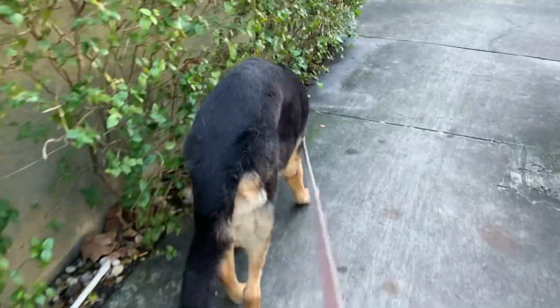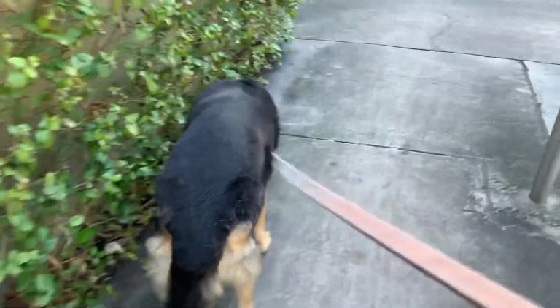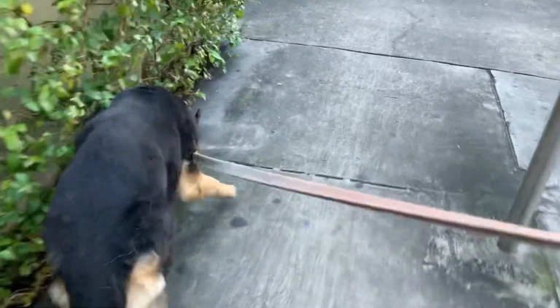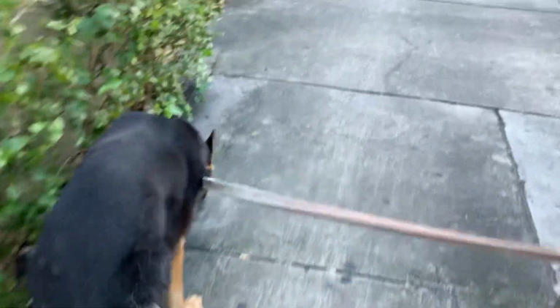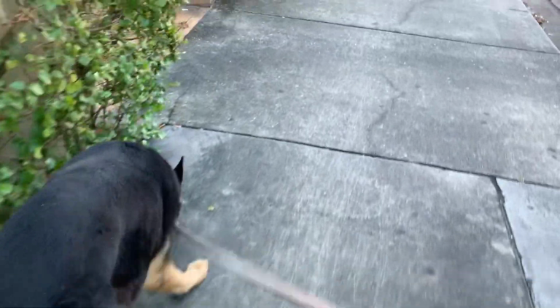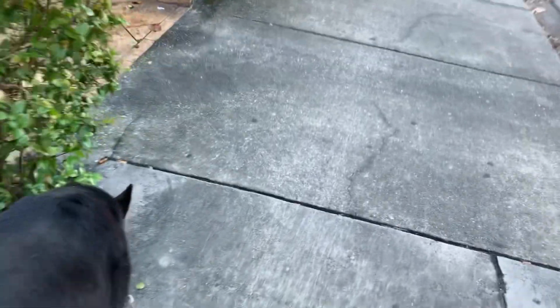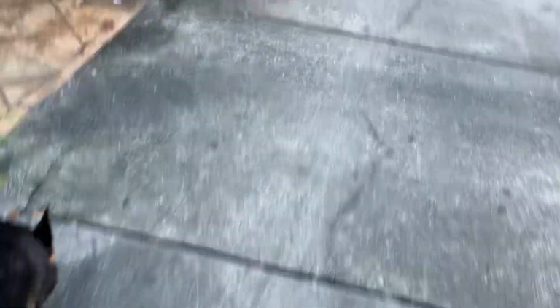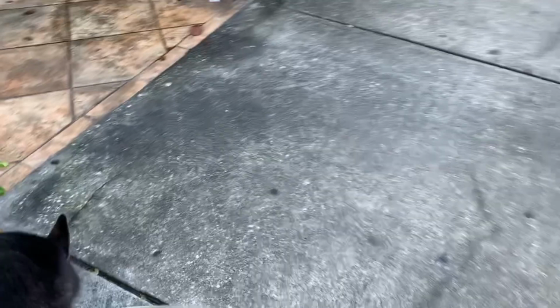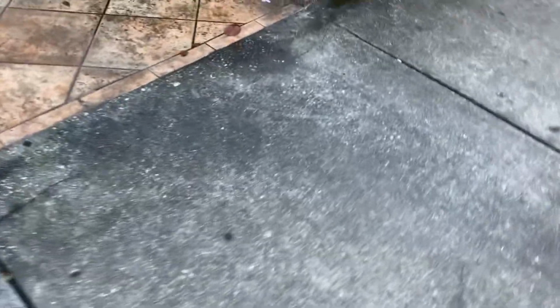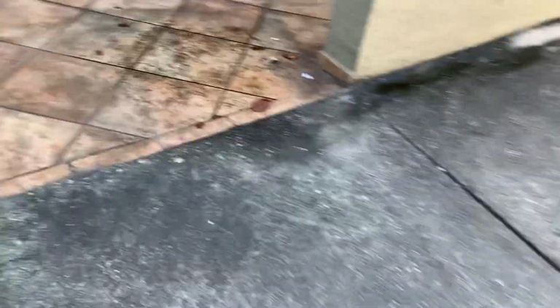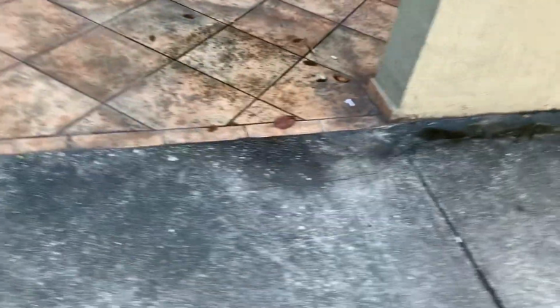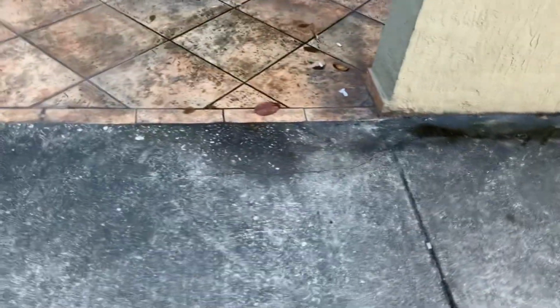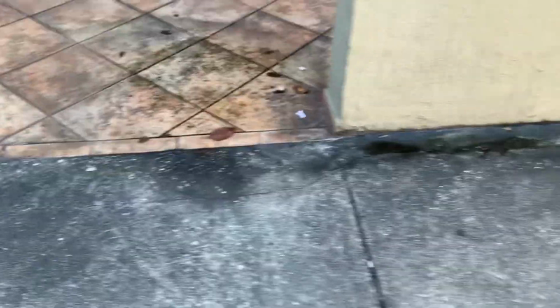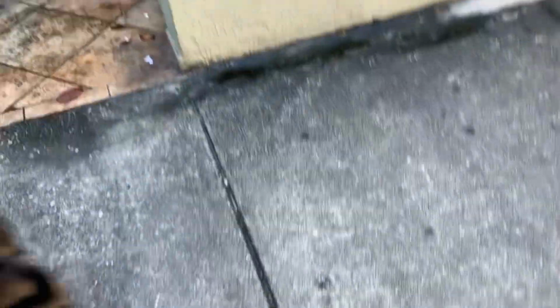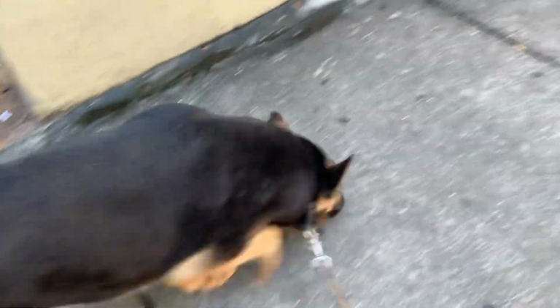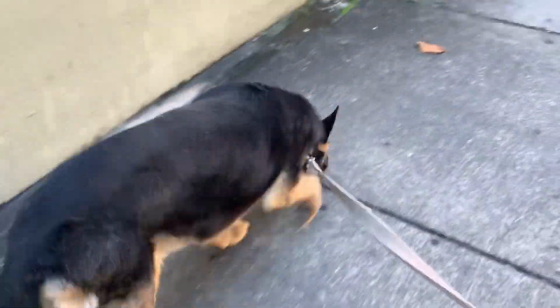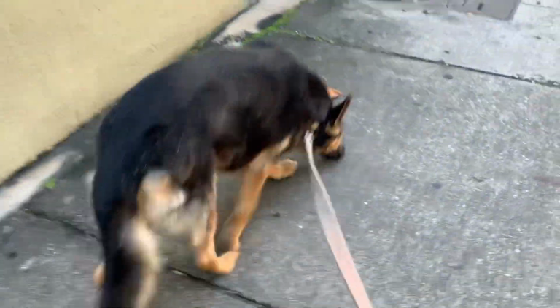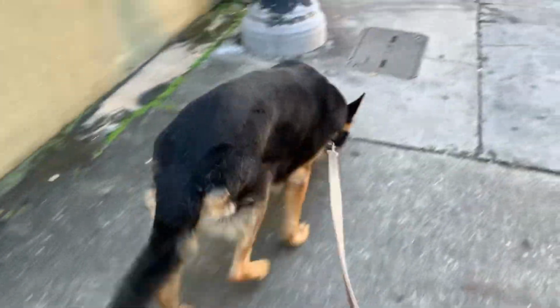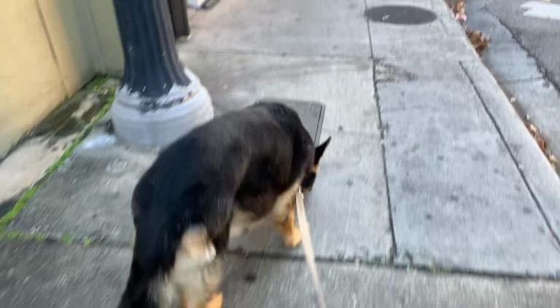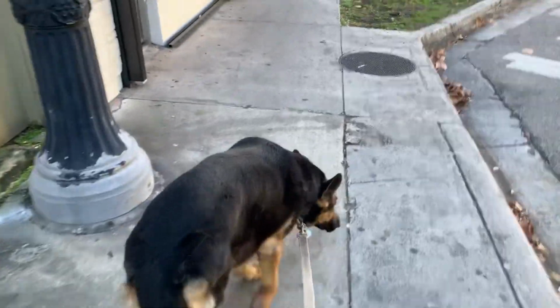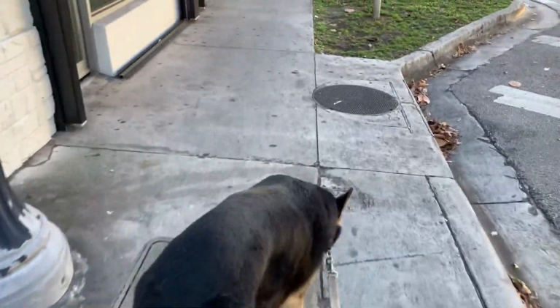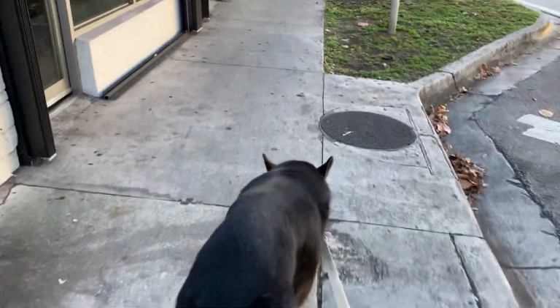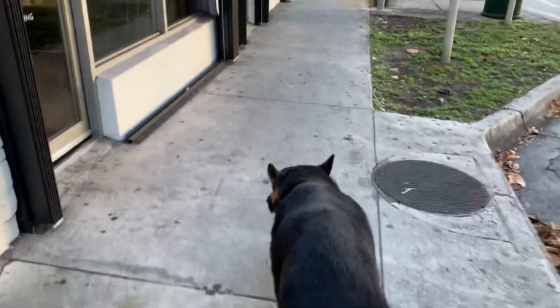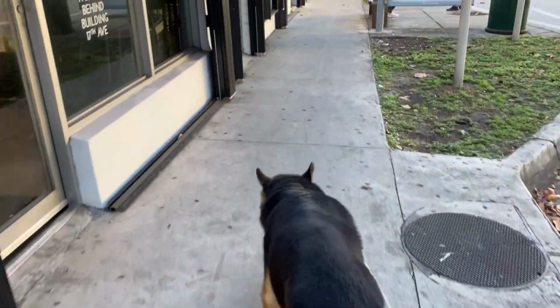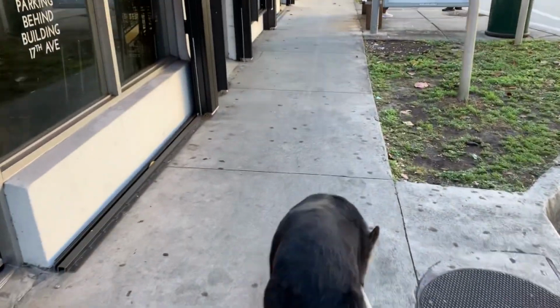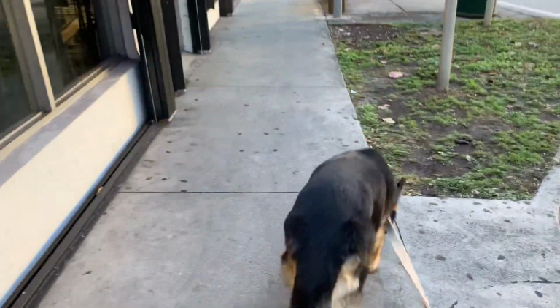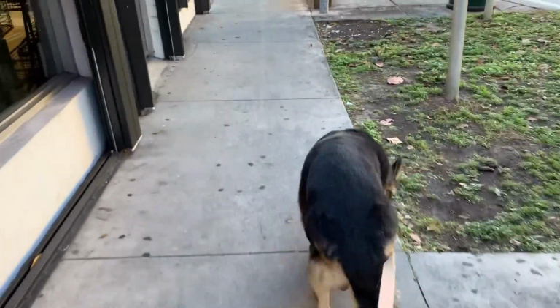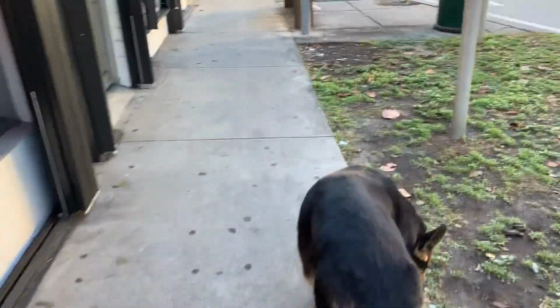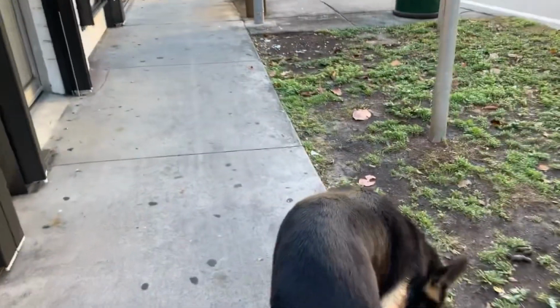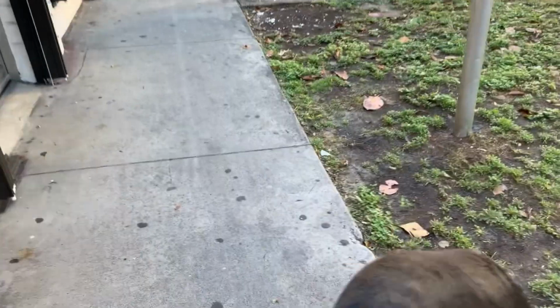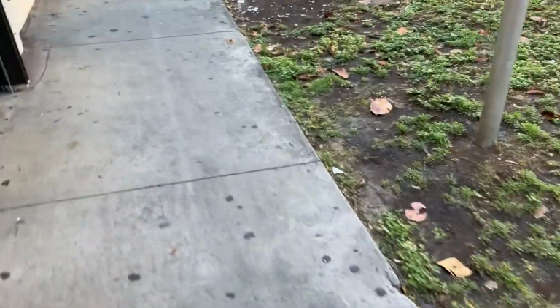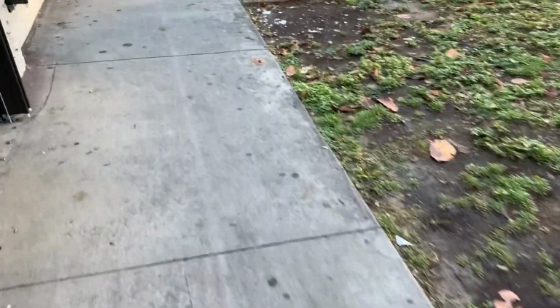So here we are at the groomer. Got in here, Rex. Let's go. There he comes, smelling everywhere. As we walk here to the groomer, we can take a bath. It smells good. Come on, Rex.